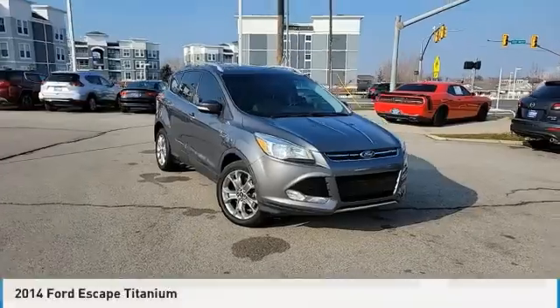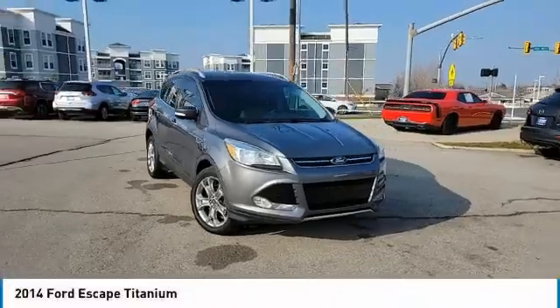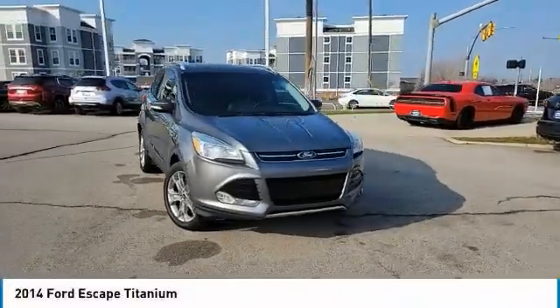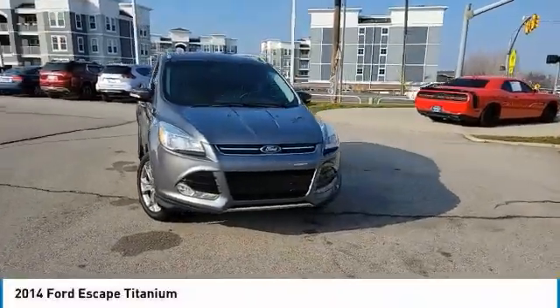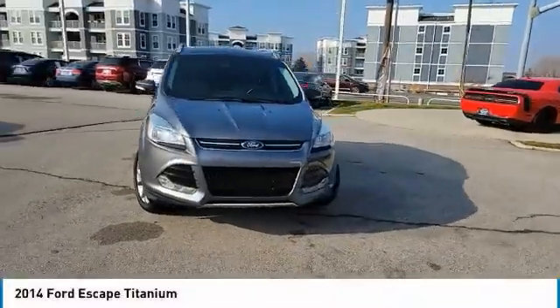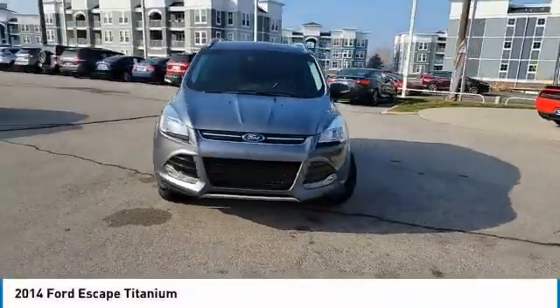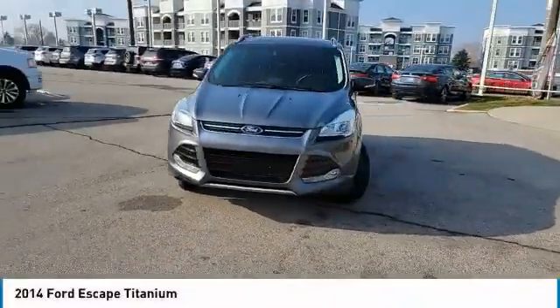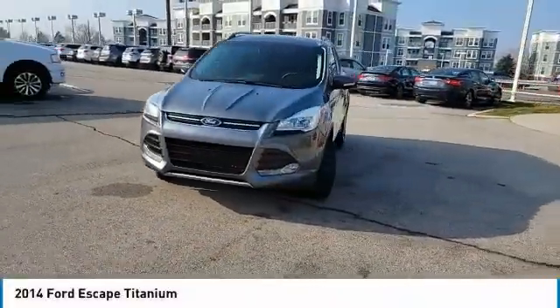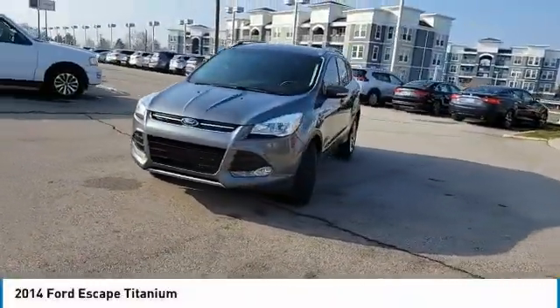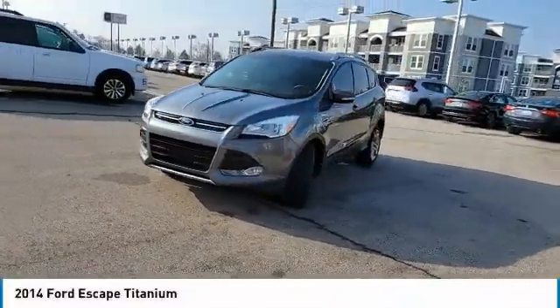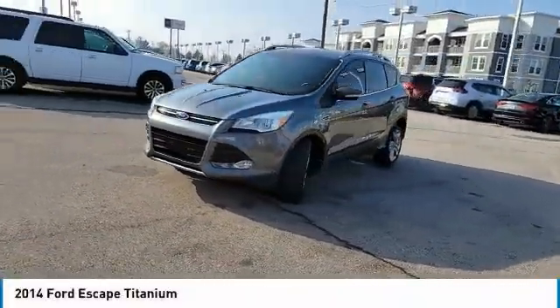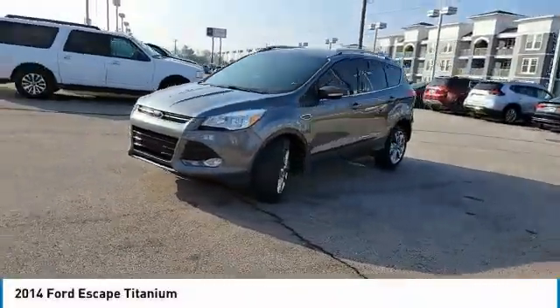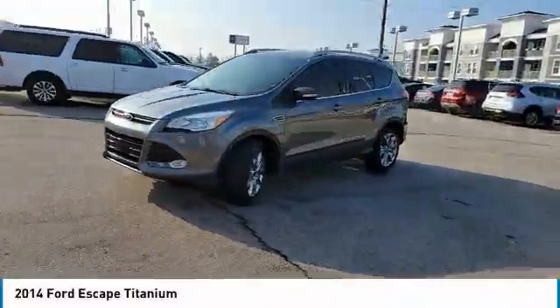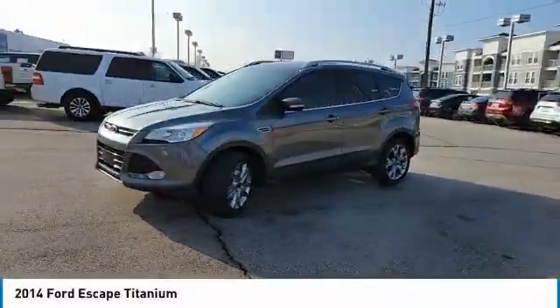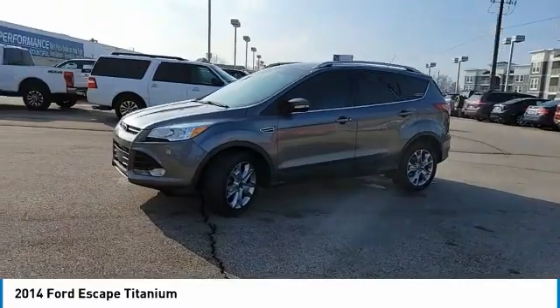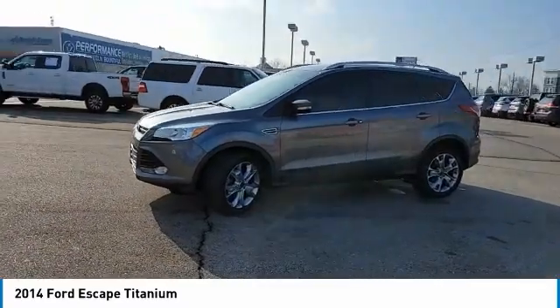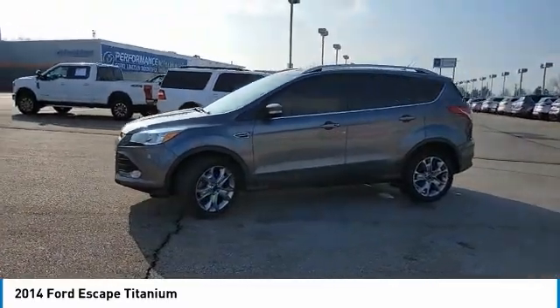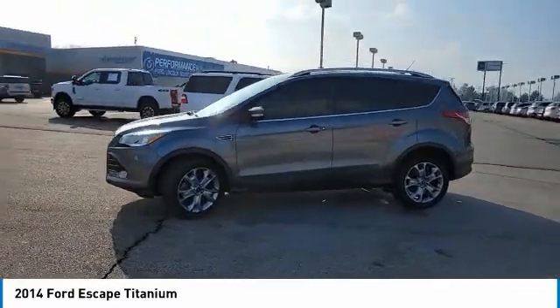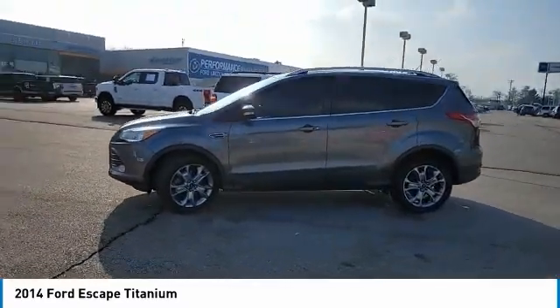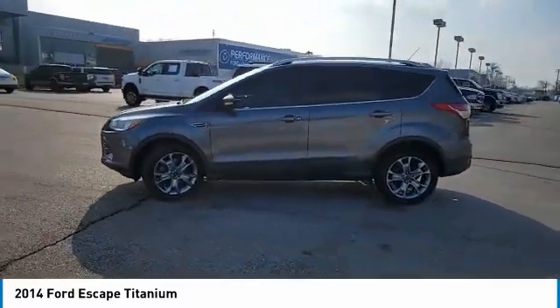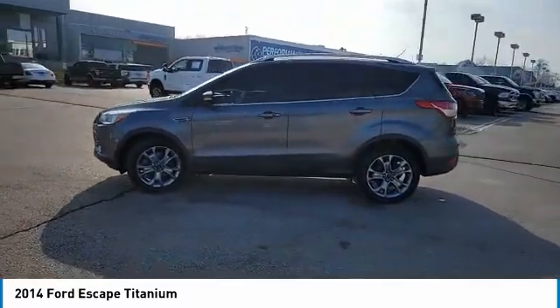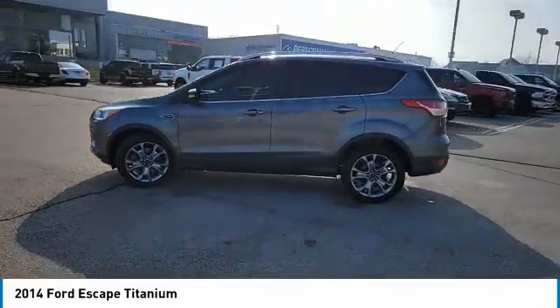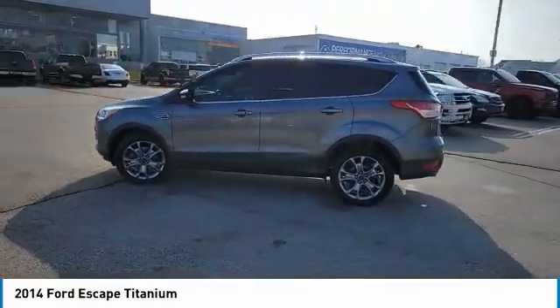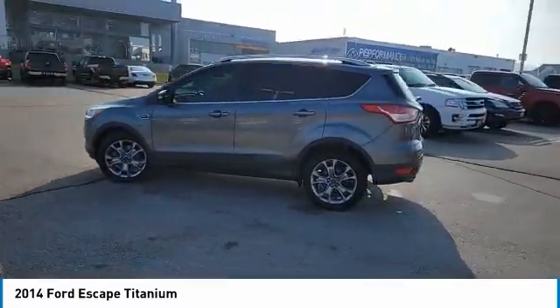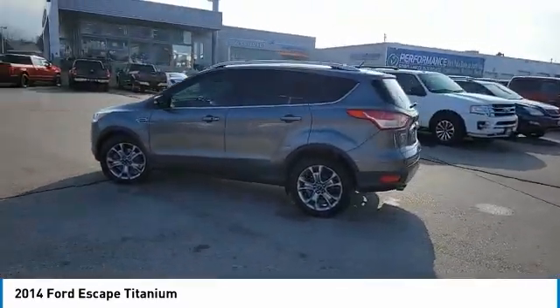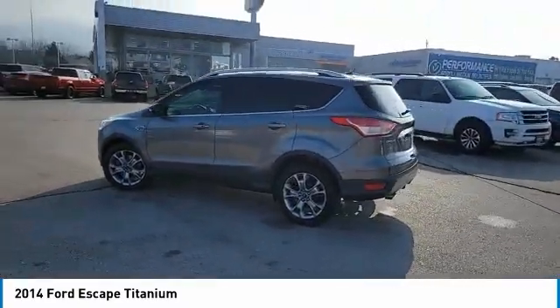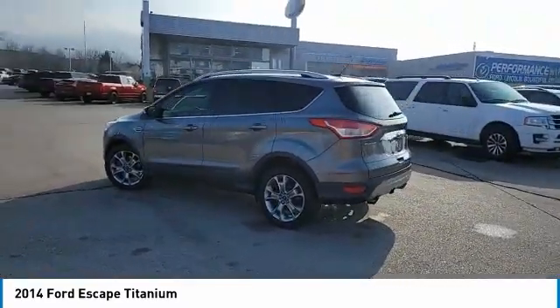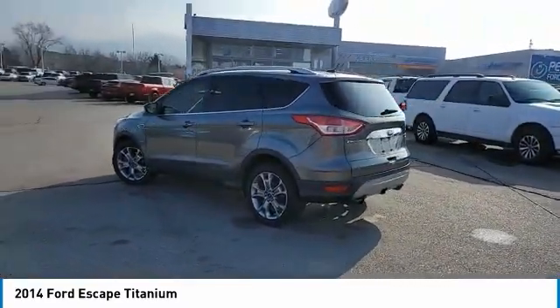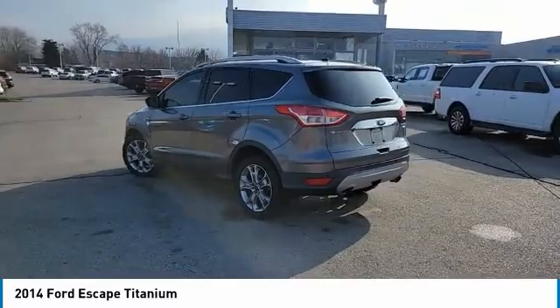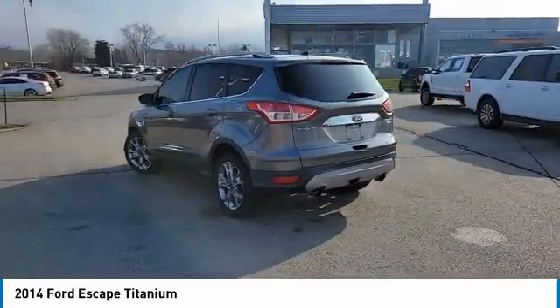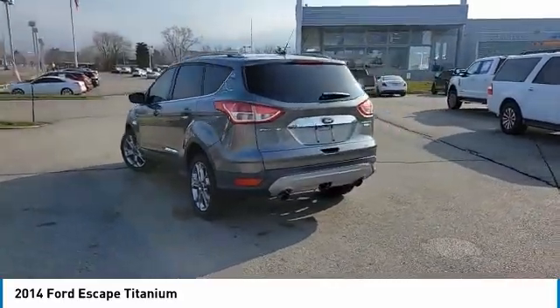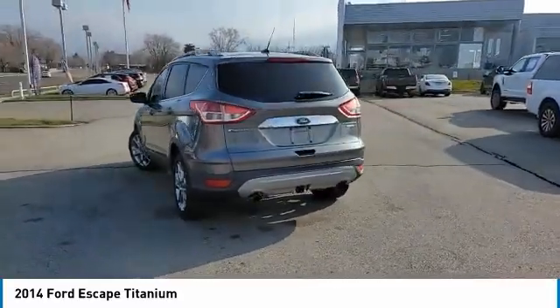Take a ride in the 2014 Escape. Gas engines flex, tow, sip, and go with Ford Escape. This vehicle has less than 65,000 miles.